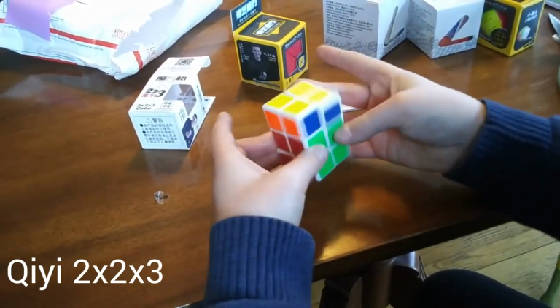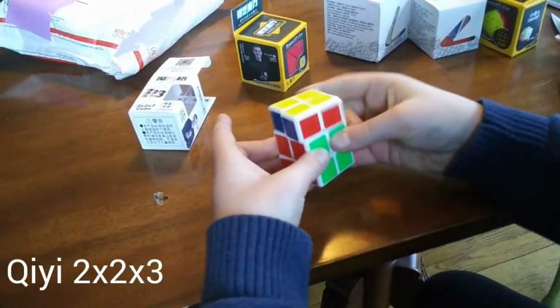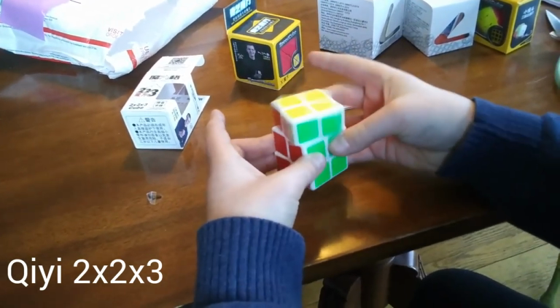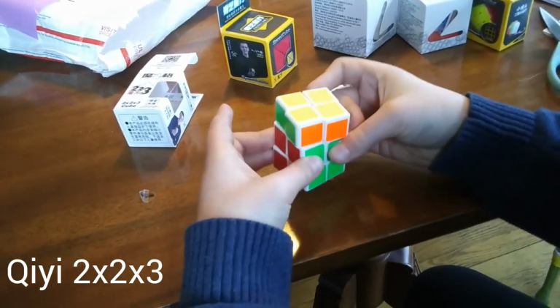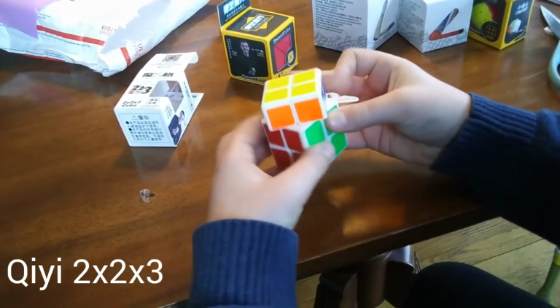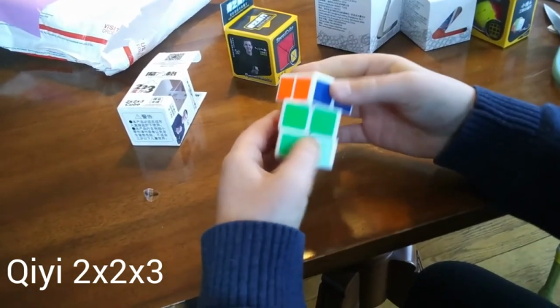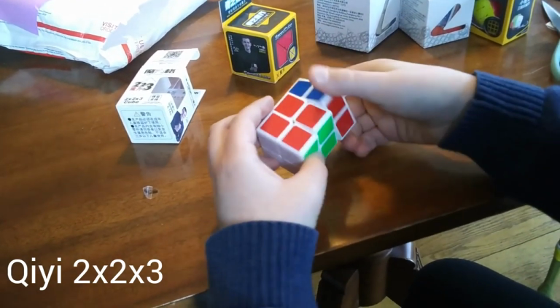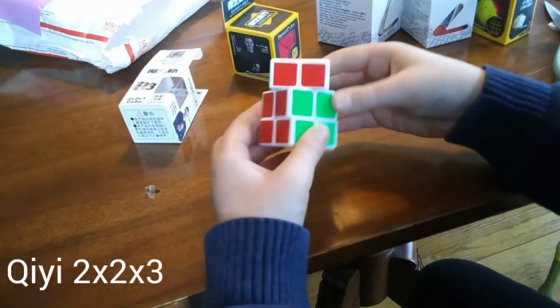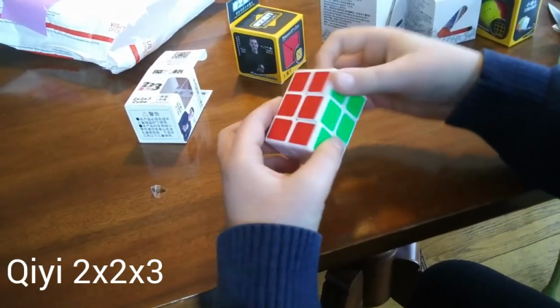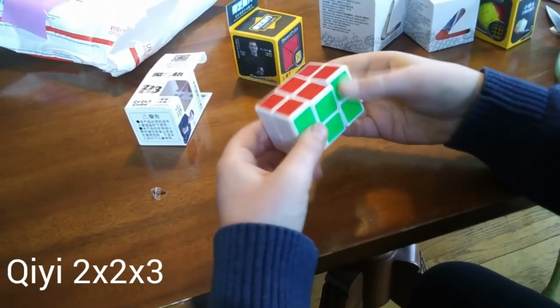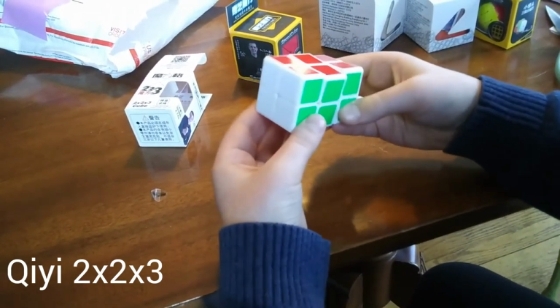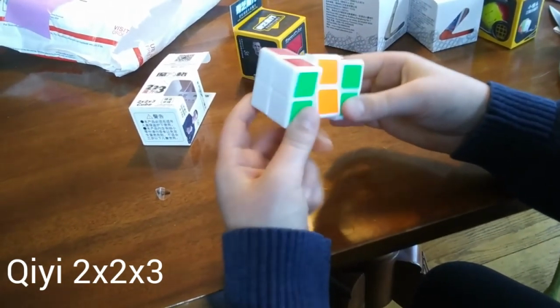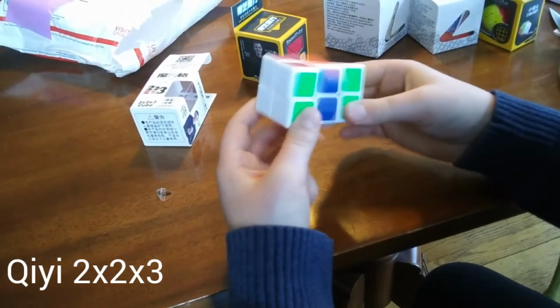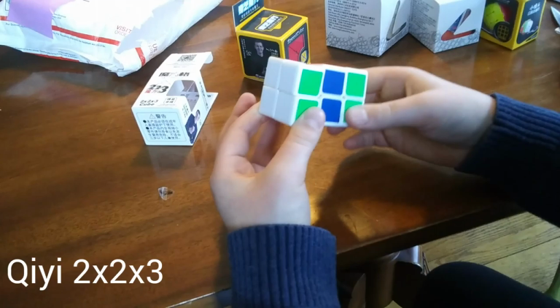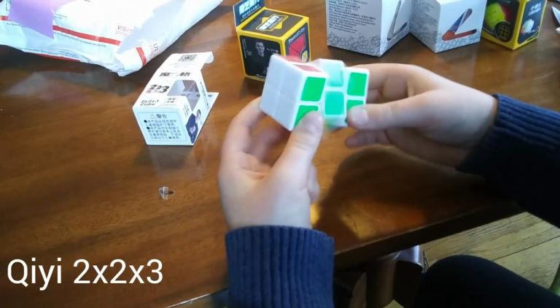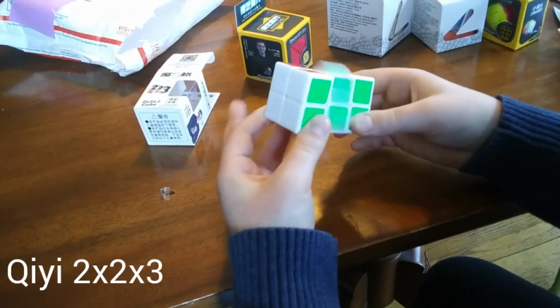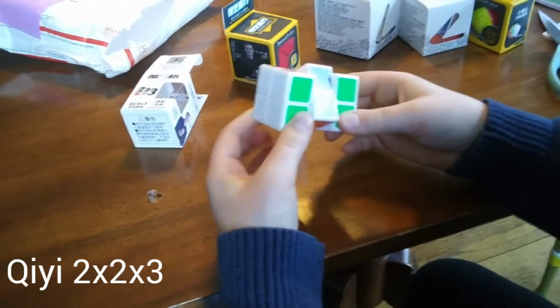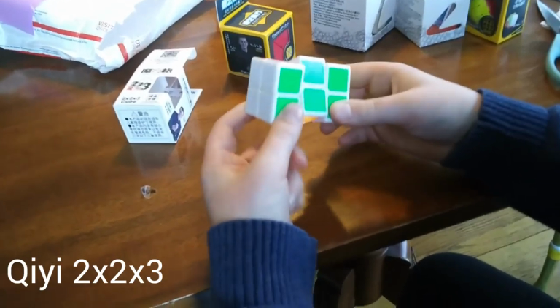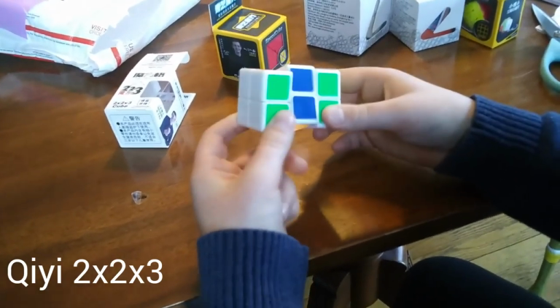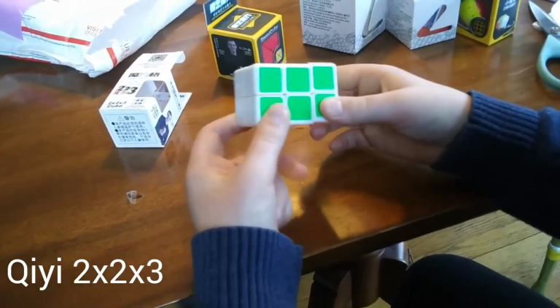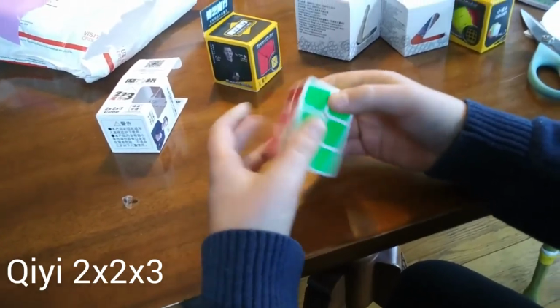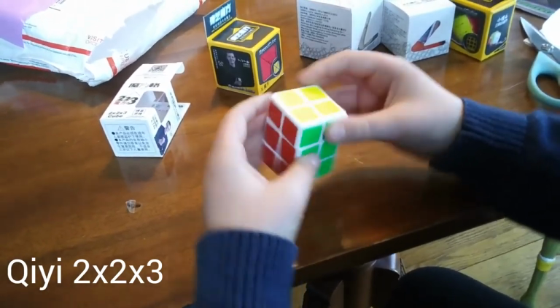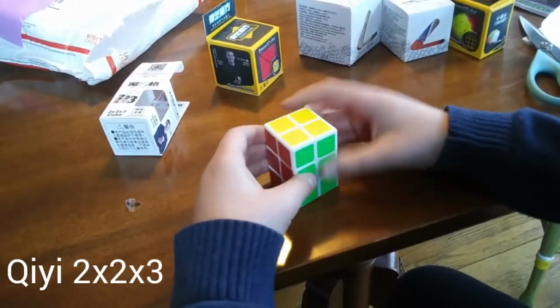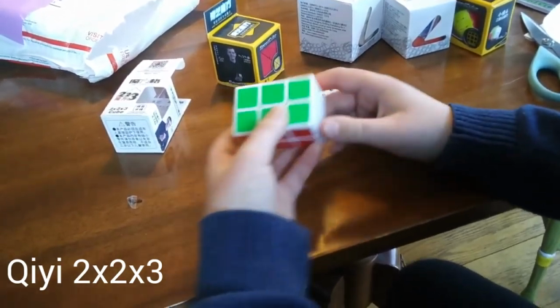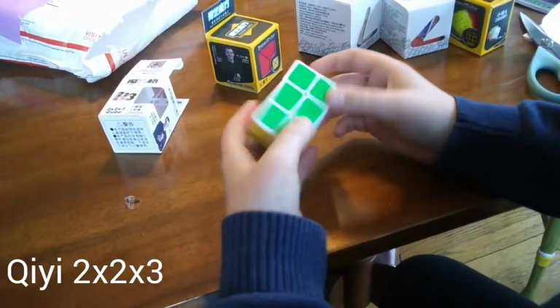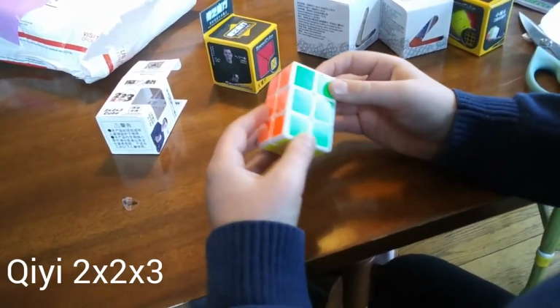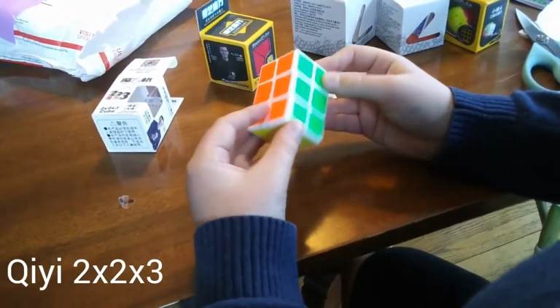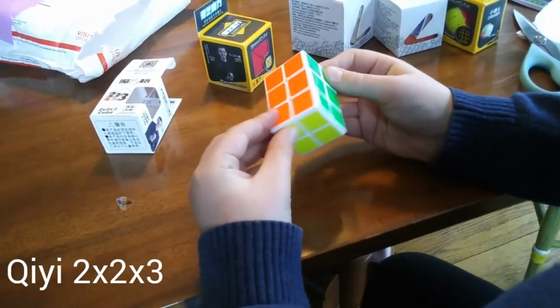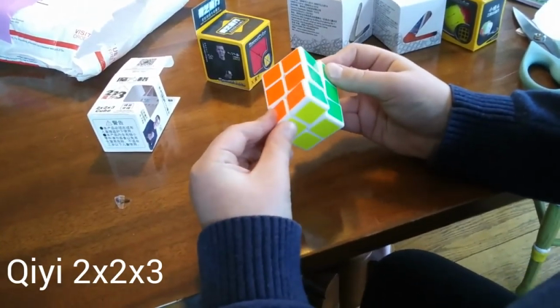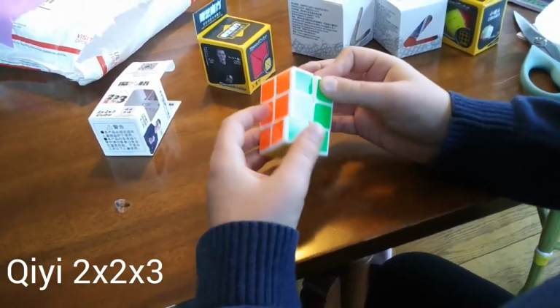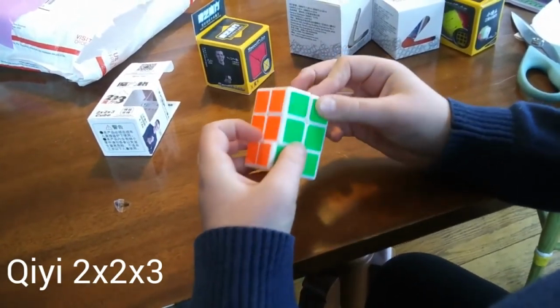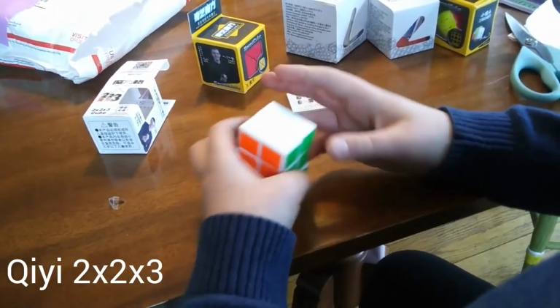Just turning here — it feels really nice. Let's try the middle layer because that's kind of essential for cuboids like this. Really nice, kind of fun little cuboid.